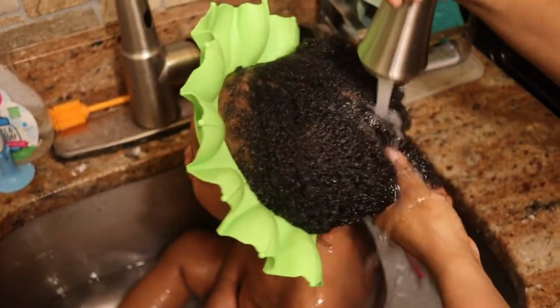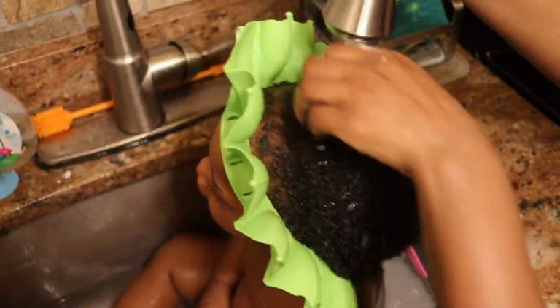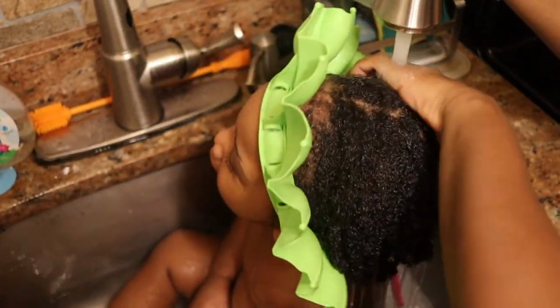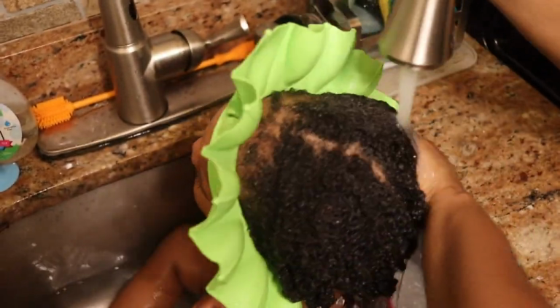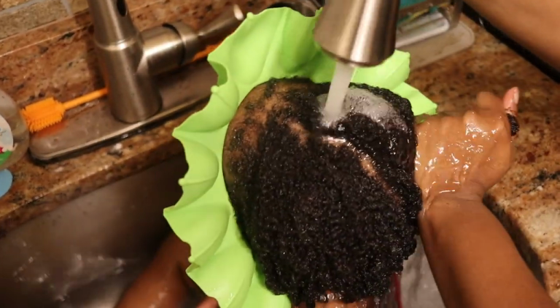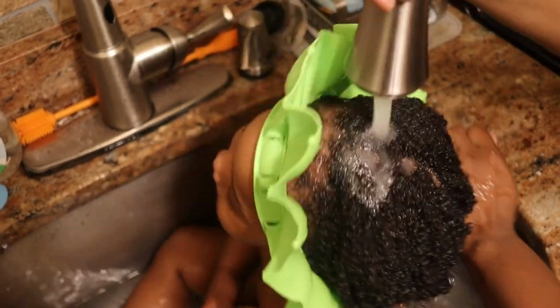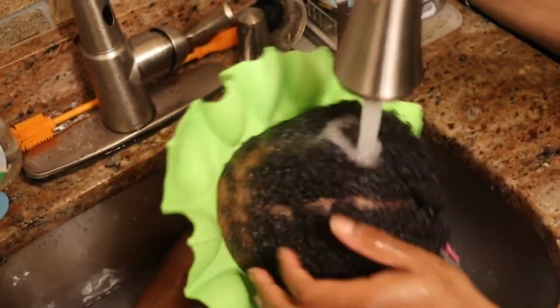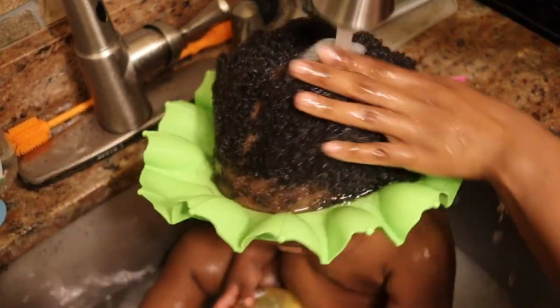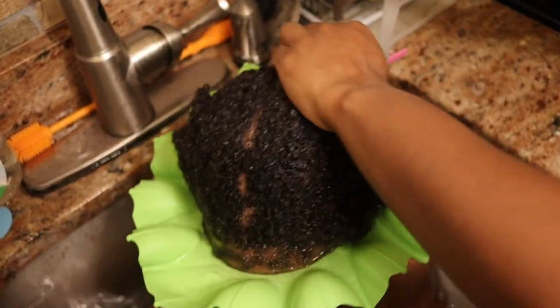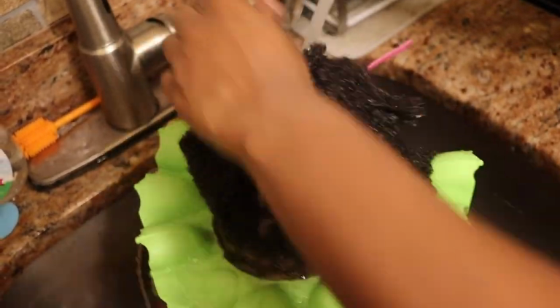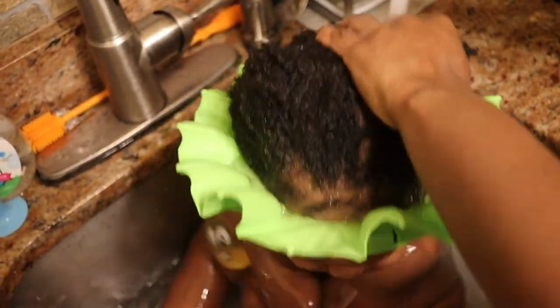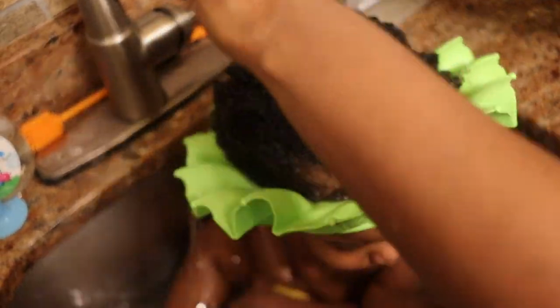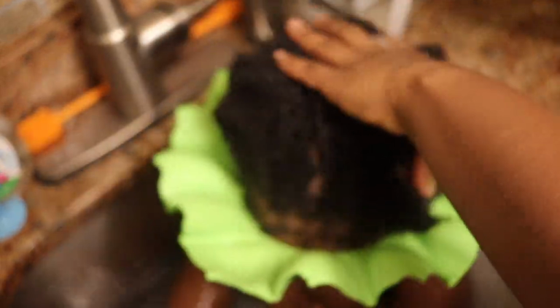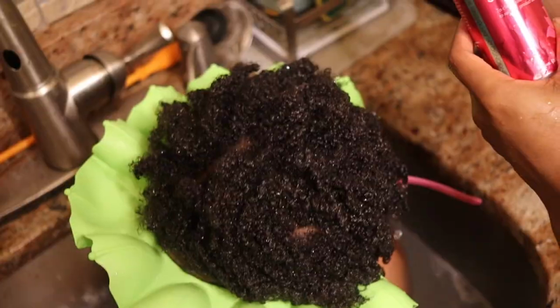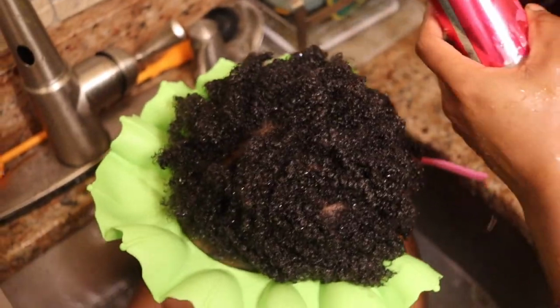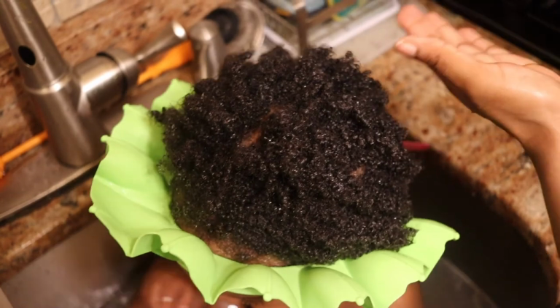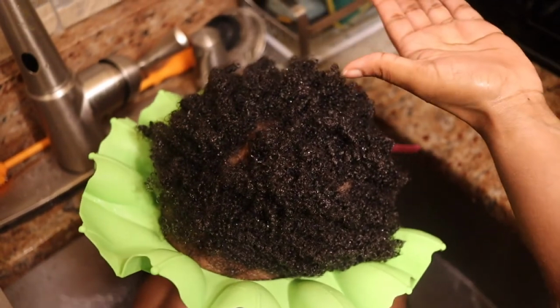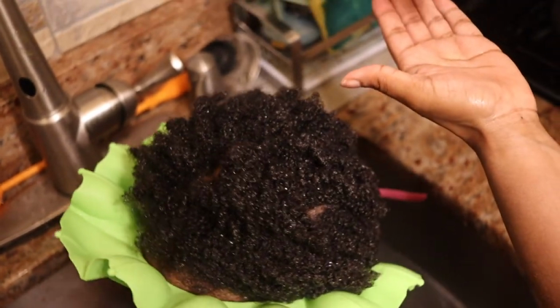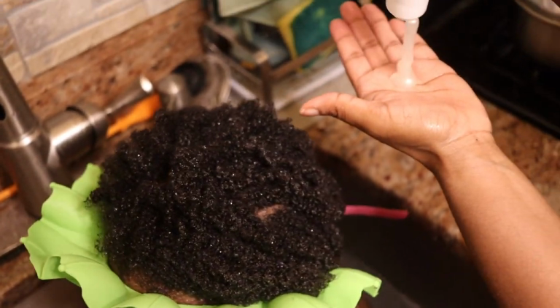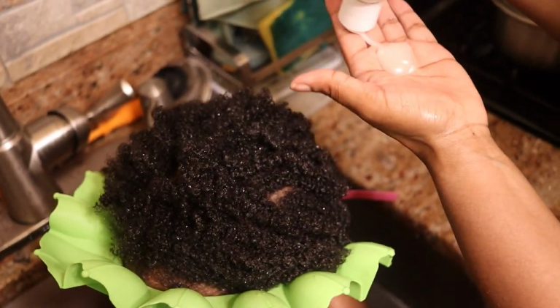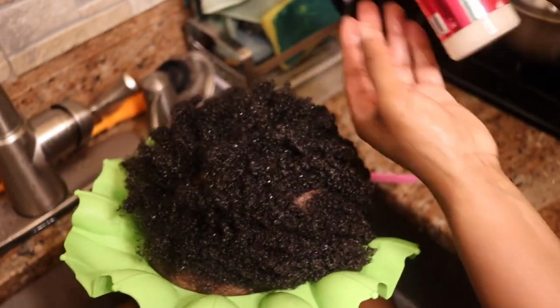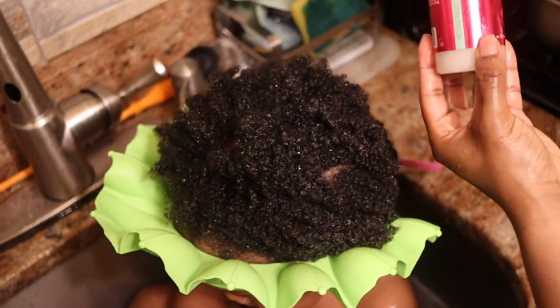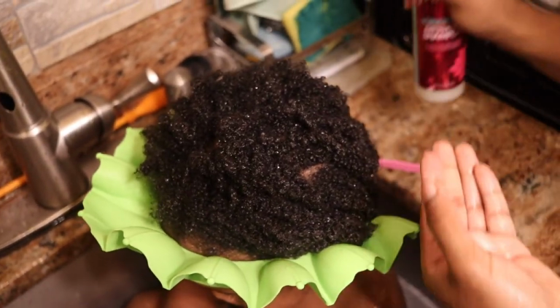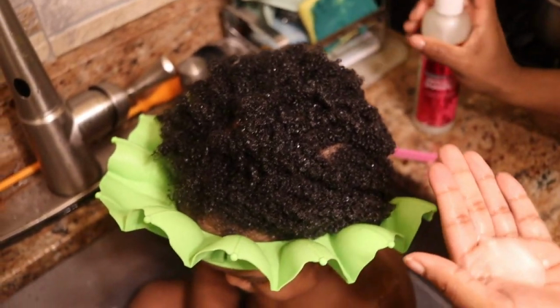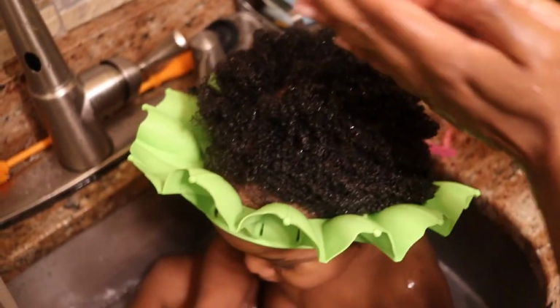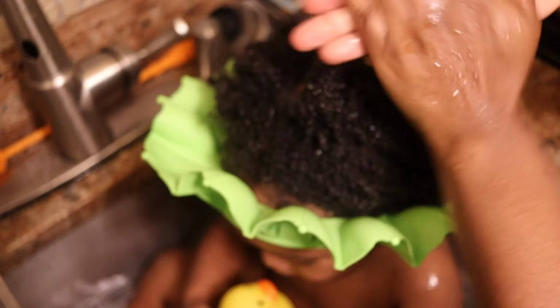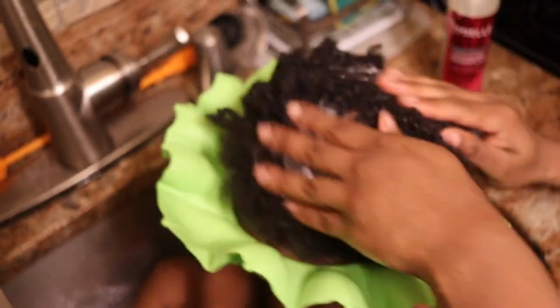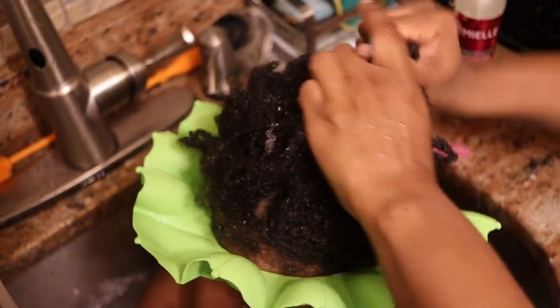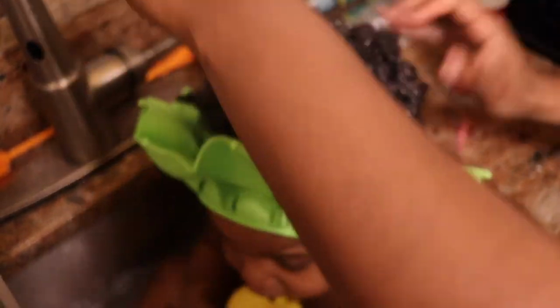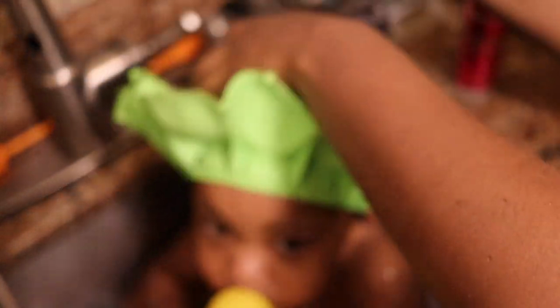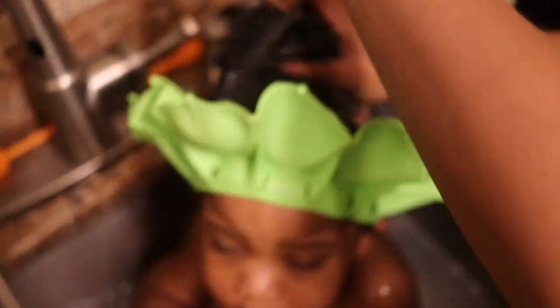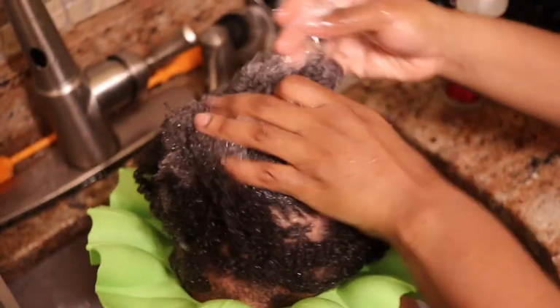Can we just take a moment to acknowledge how beautiful his curls look and how full his hair looks? So now I'm going to start off with using the Miel exfoliating shampoo and I'm probably going to give him about two shampoos.